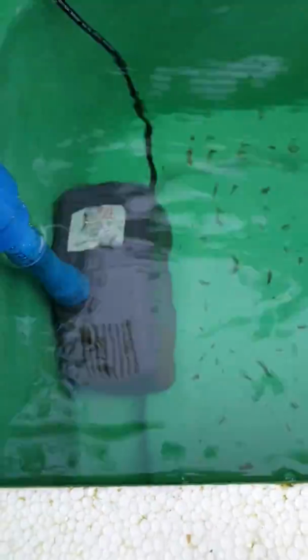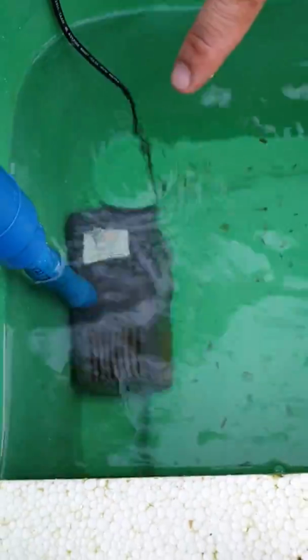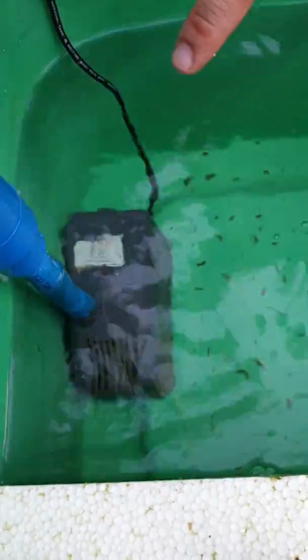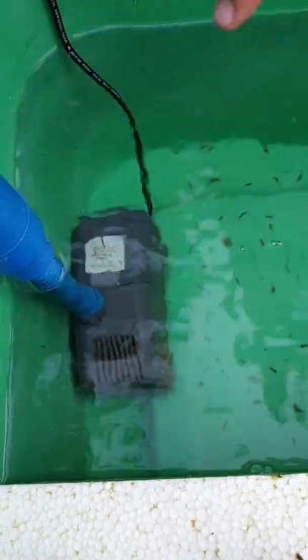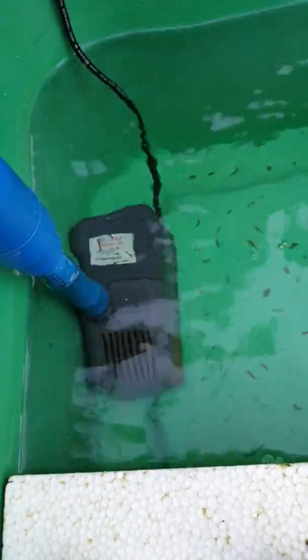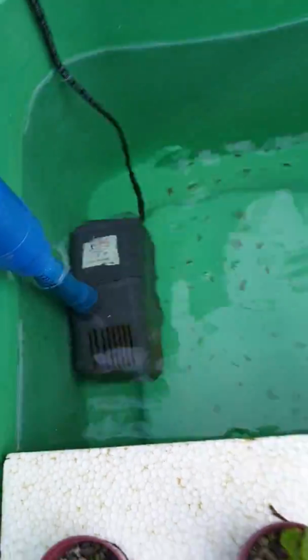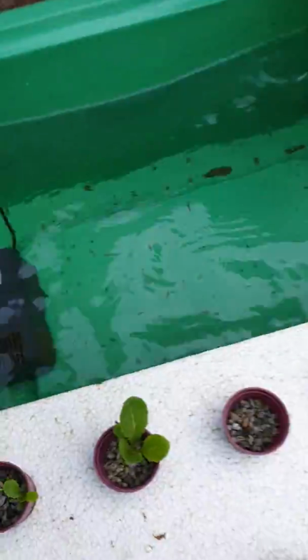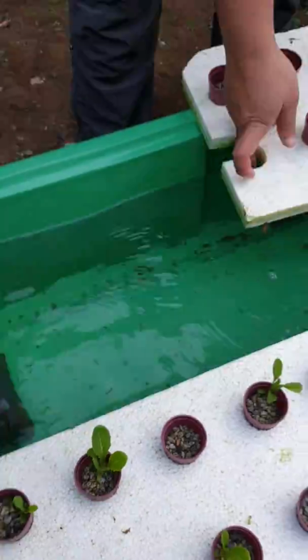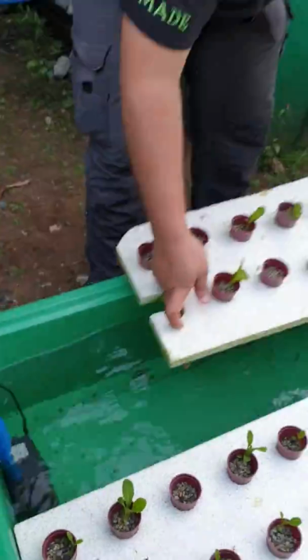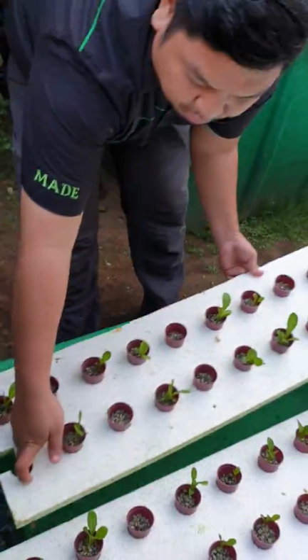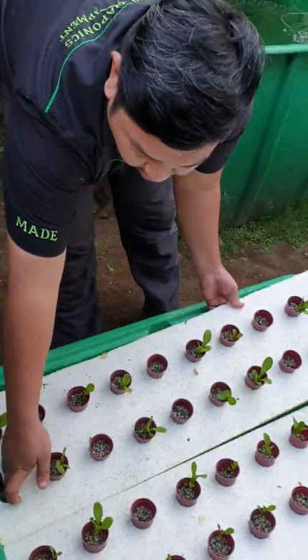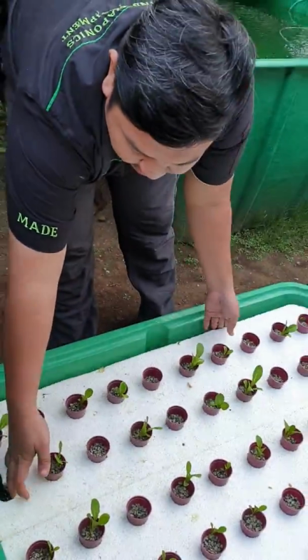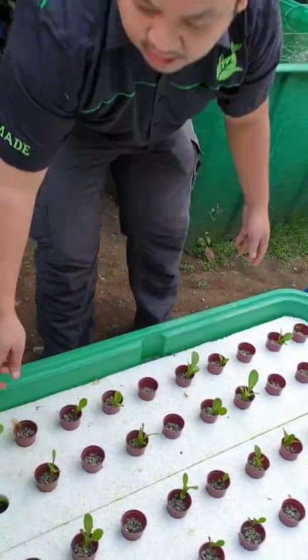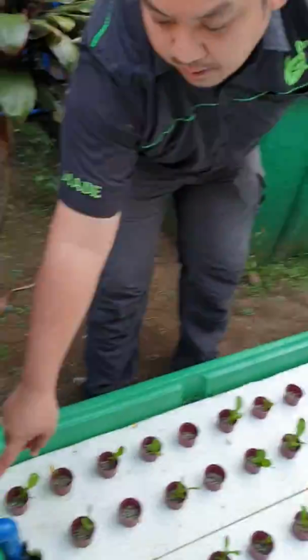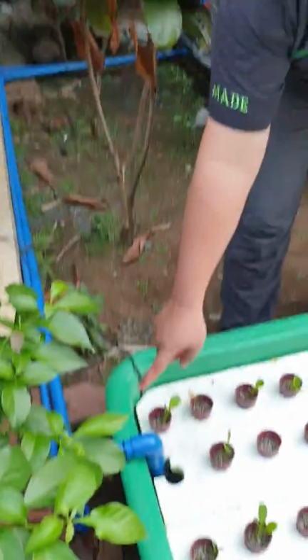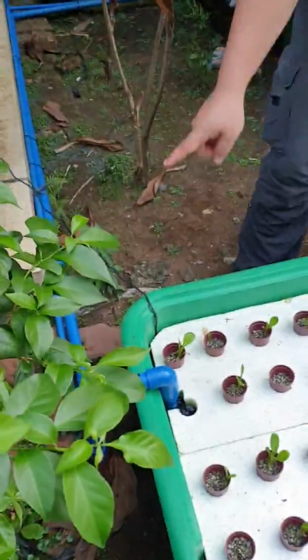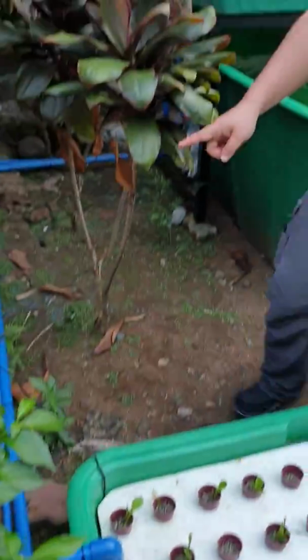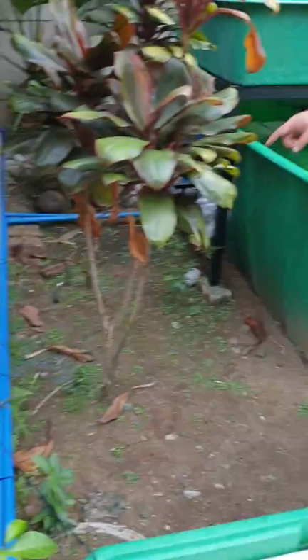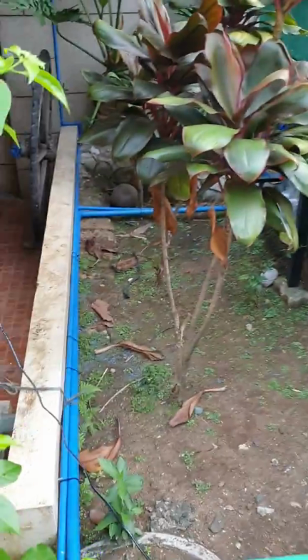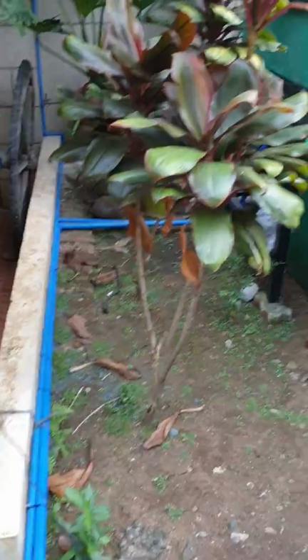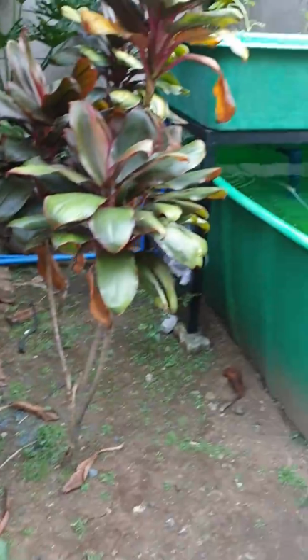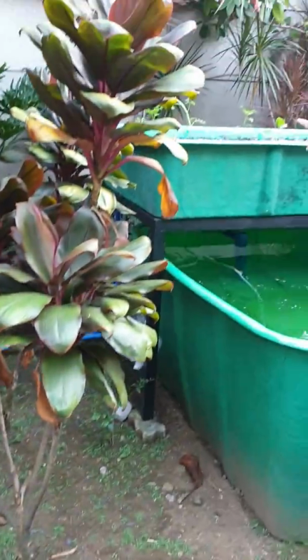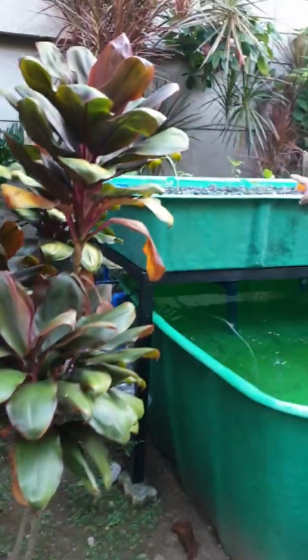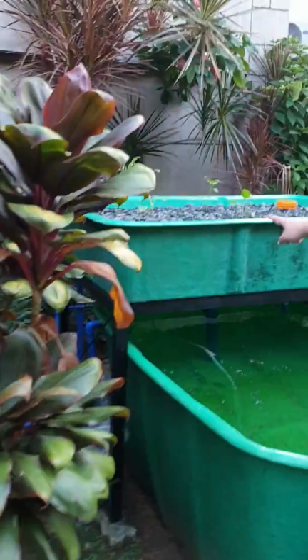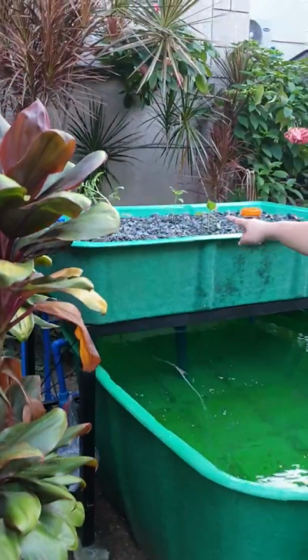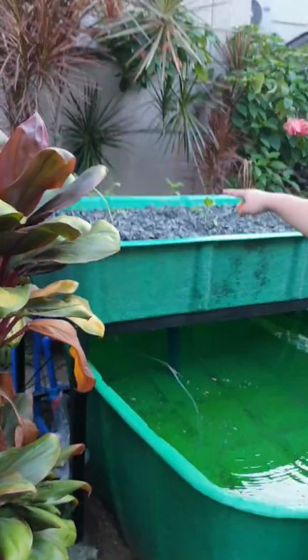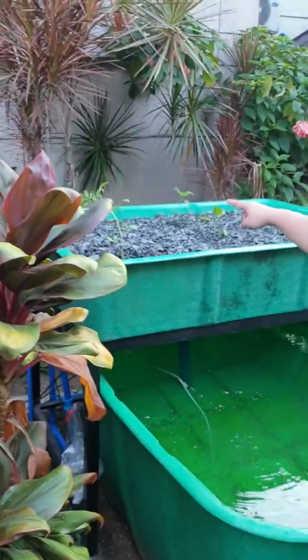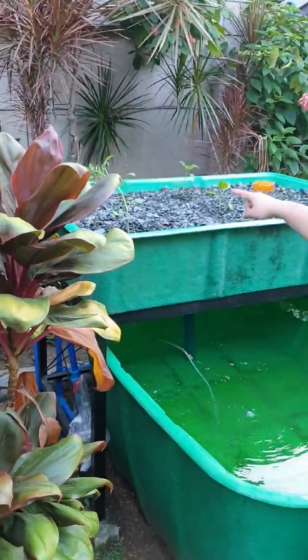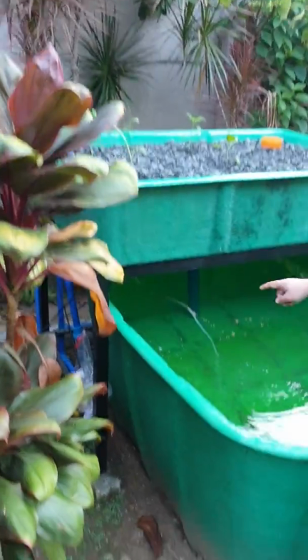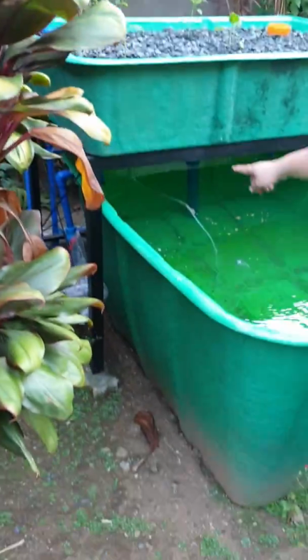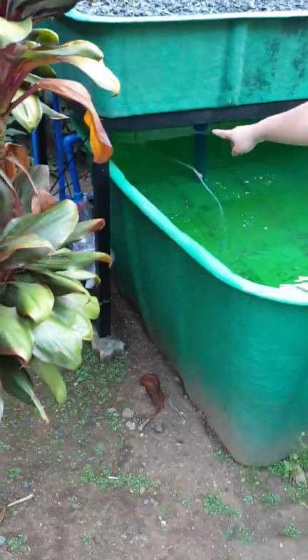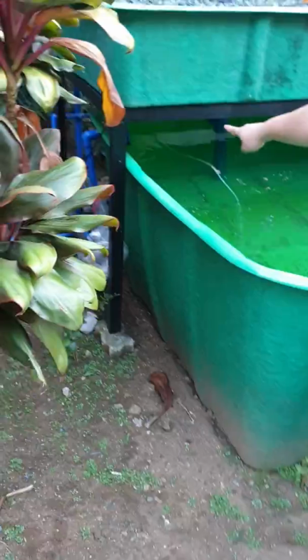This pump is very low wattage and can power a system up to 10 grow beds. The pump delivers the water back to our gravel beds over there and back to our fish tank below.